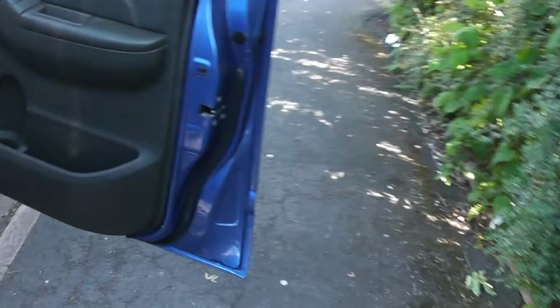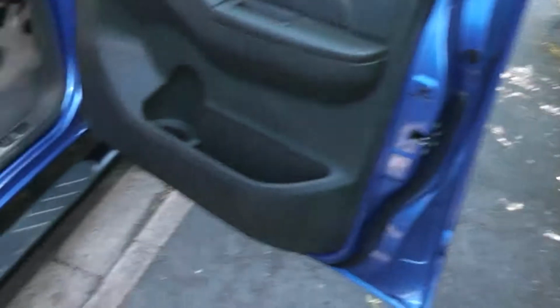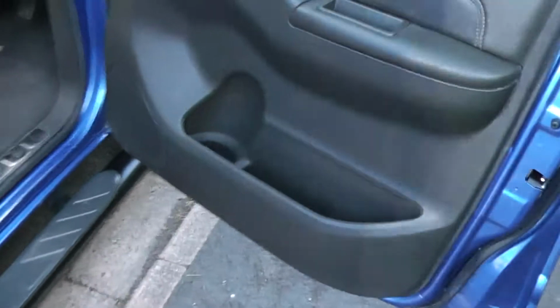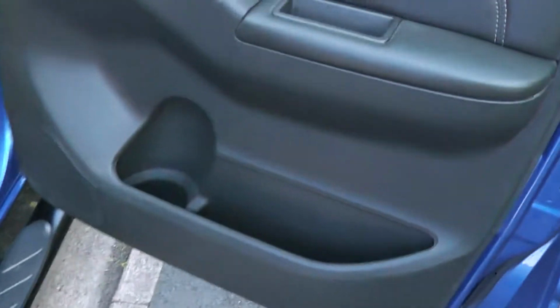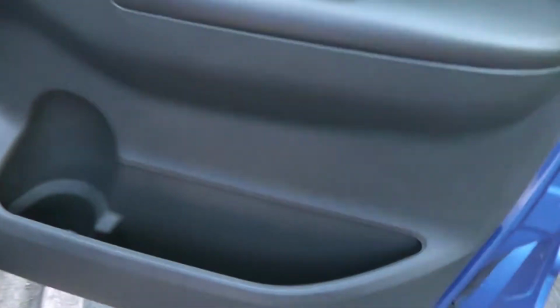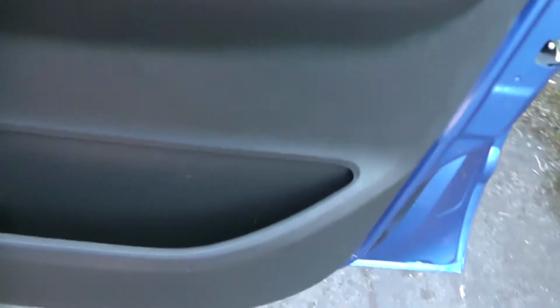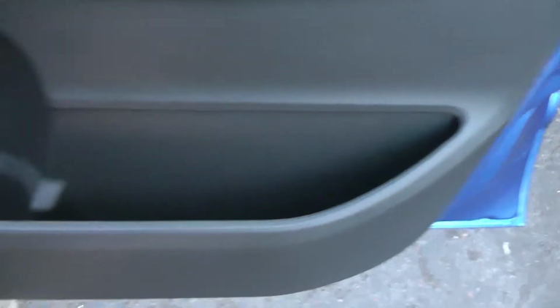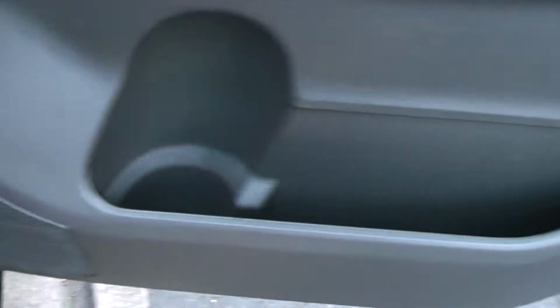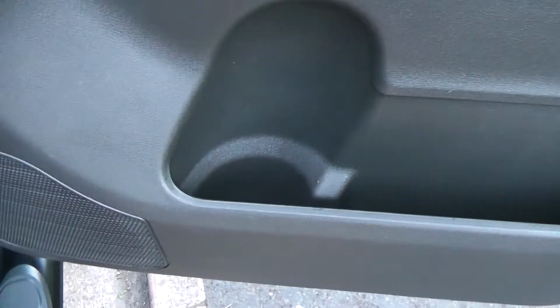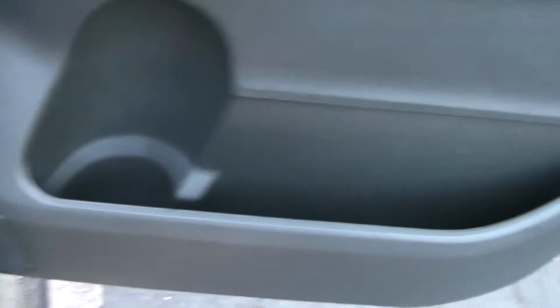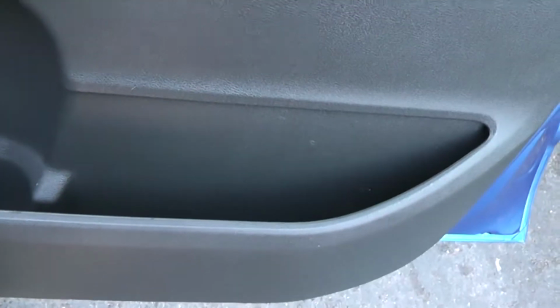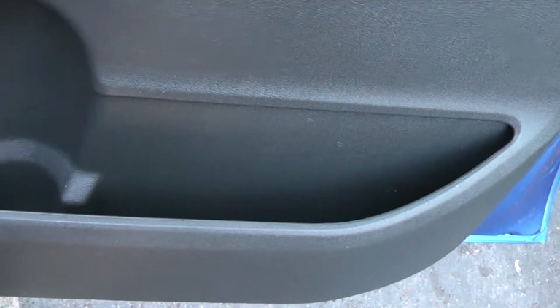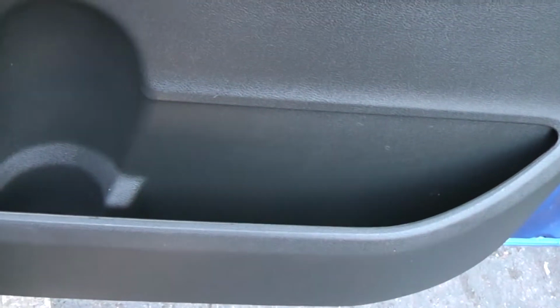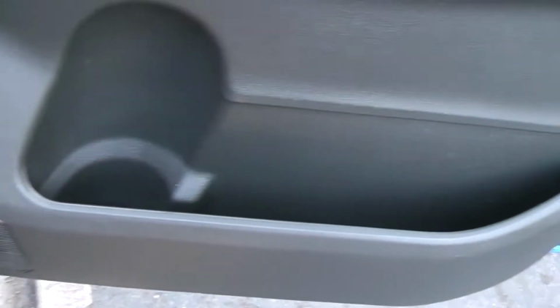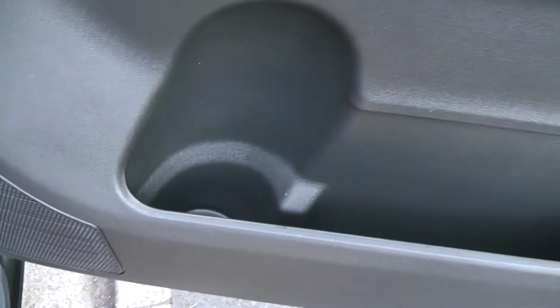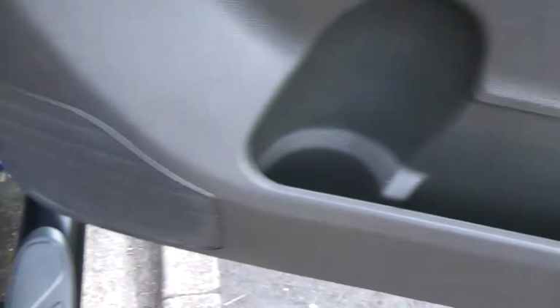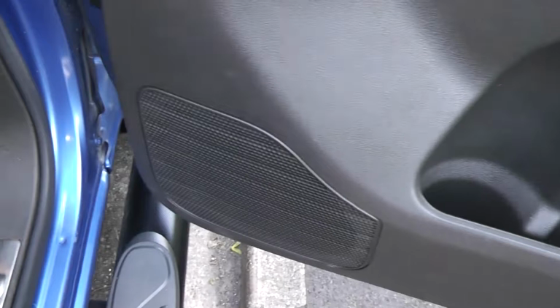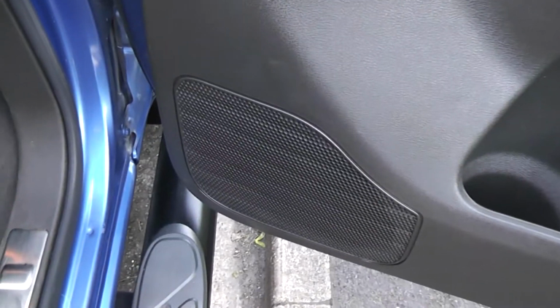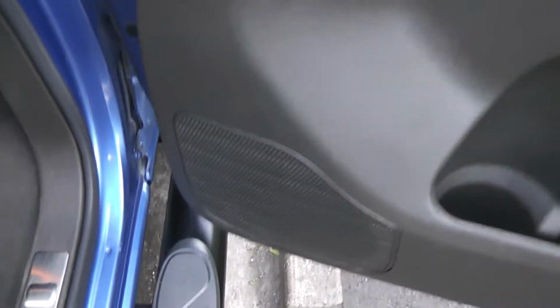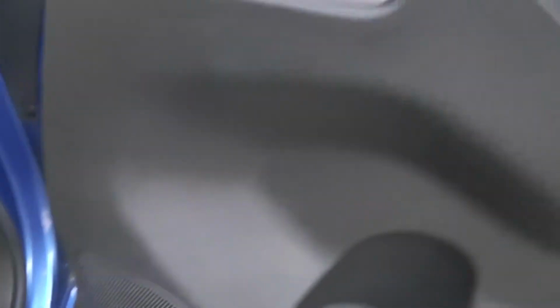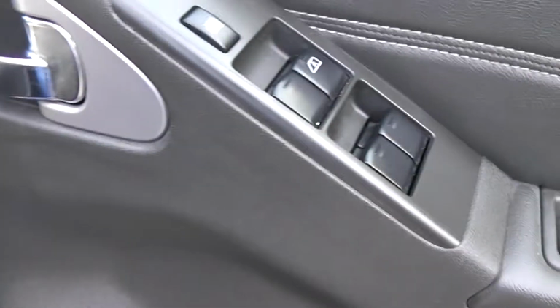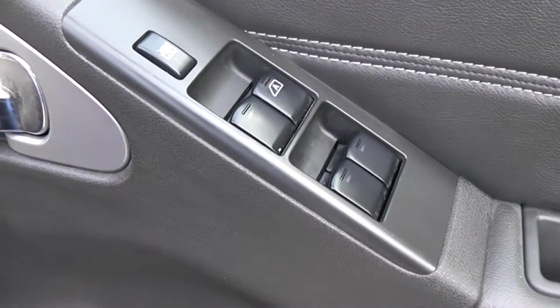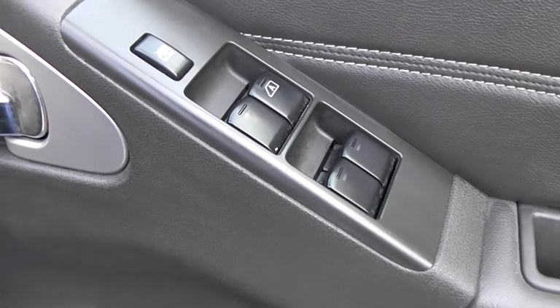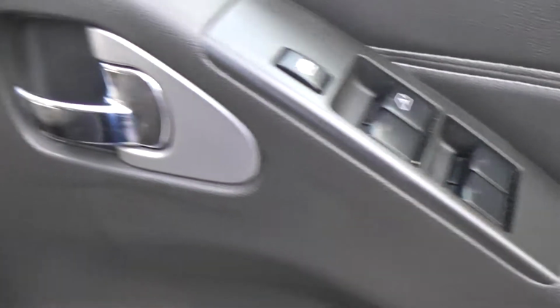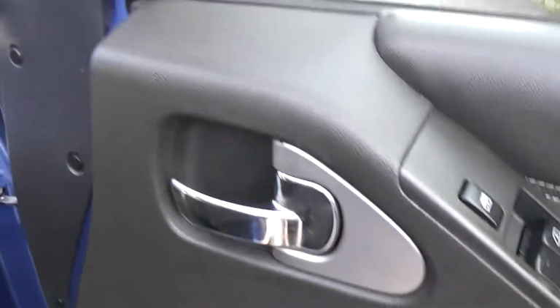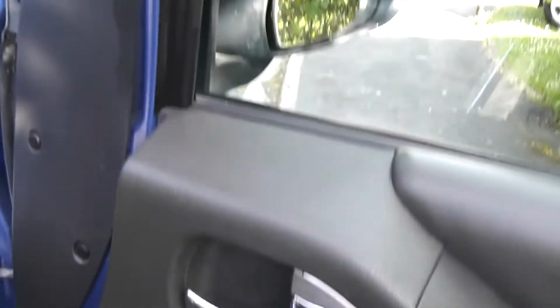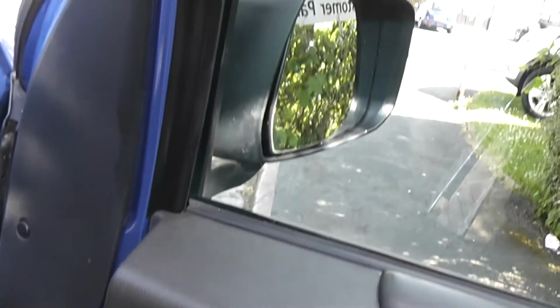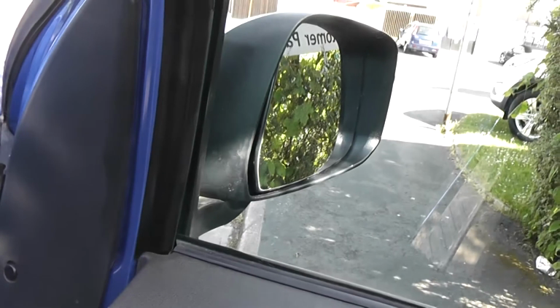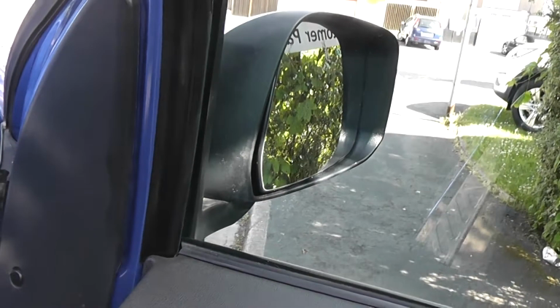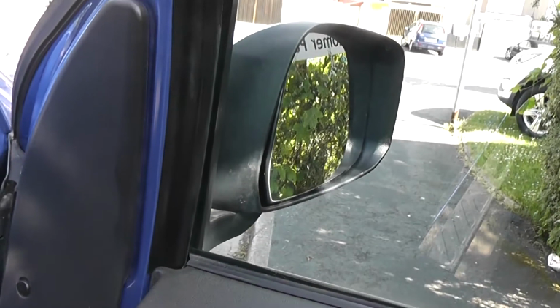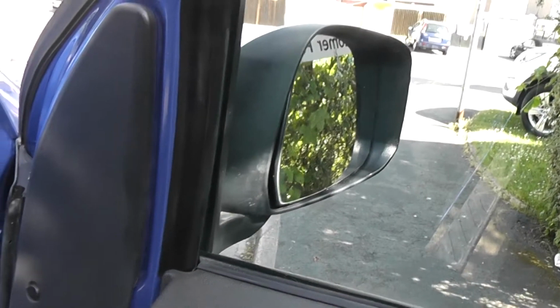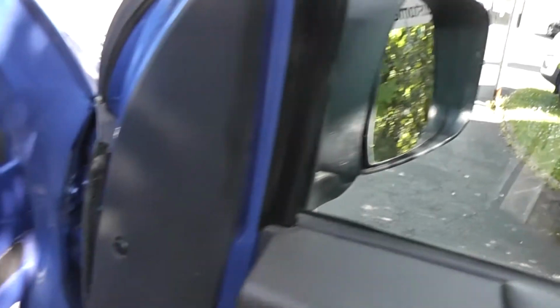Moving forward to the driver's door, there's a bit more storage for the driver along with a bottle holder and front speakers. There are controls for the front and rear electric windows, and the door mirrors are electrically folding and fully adjustable.